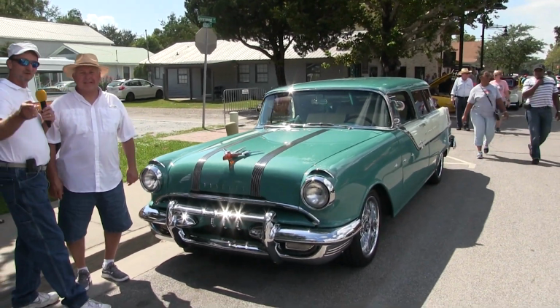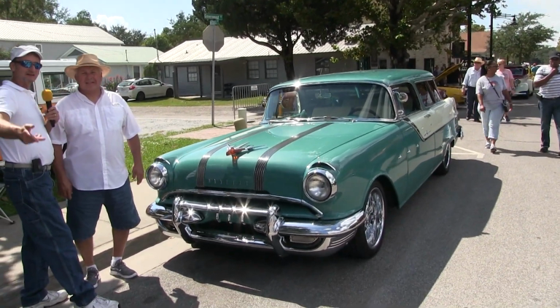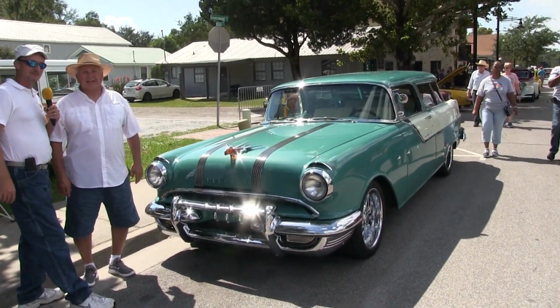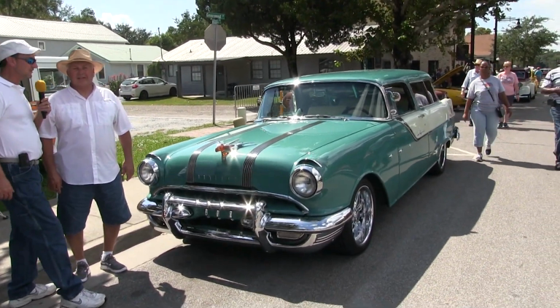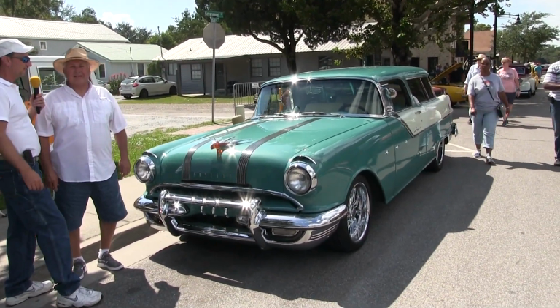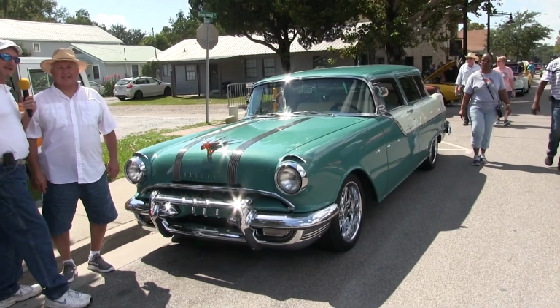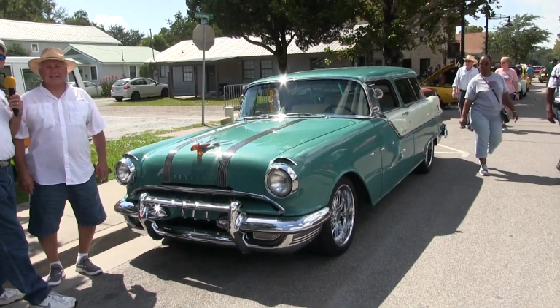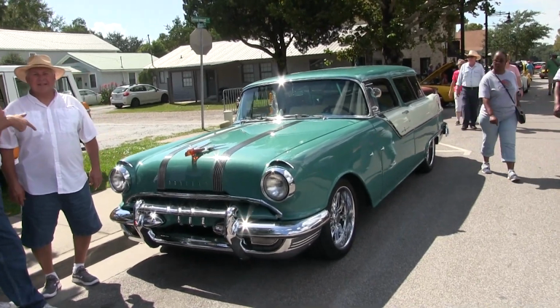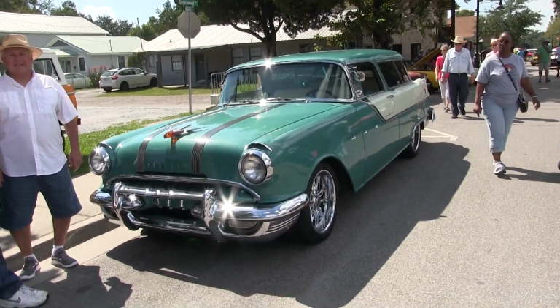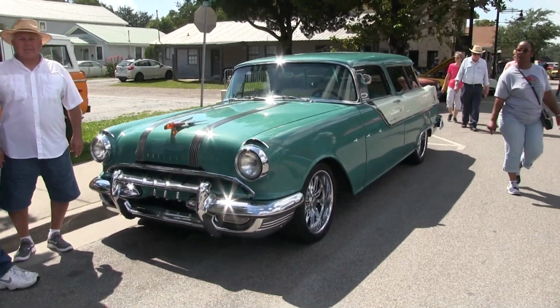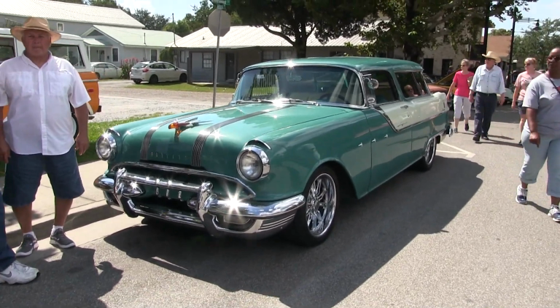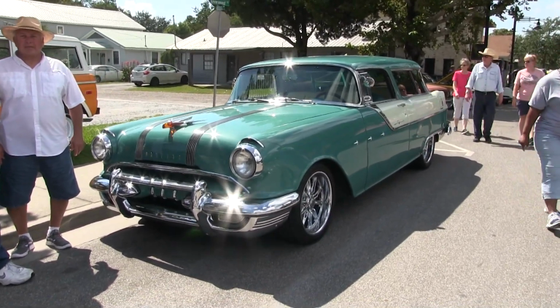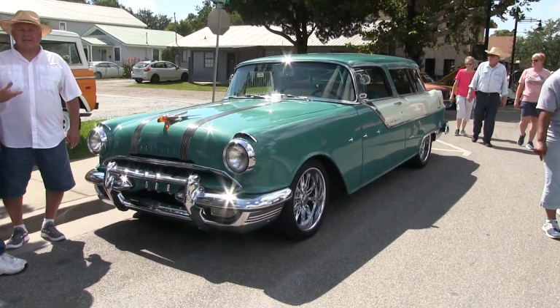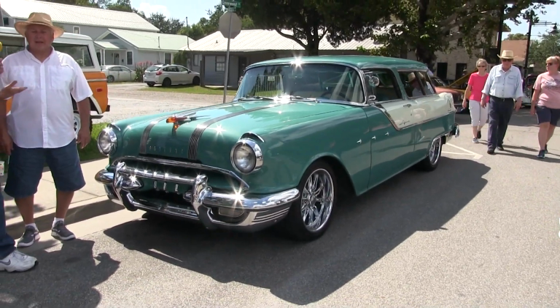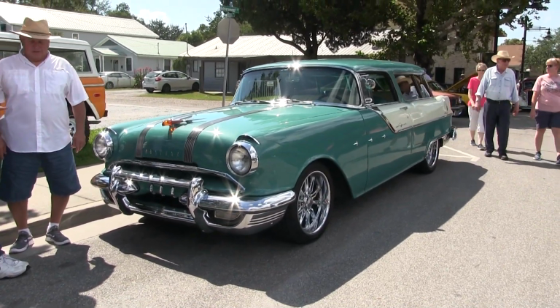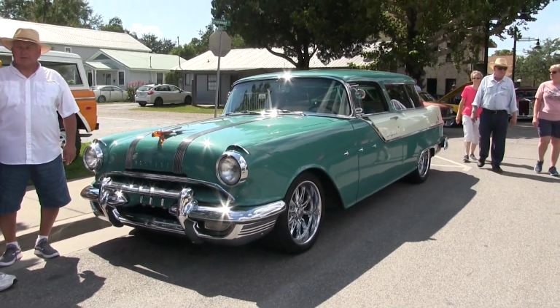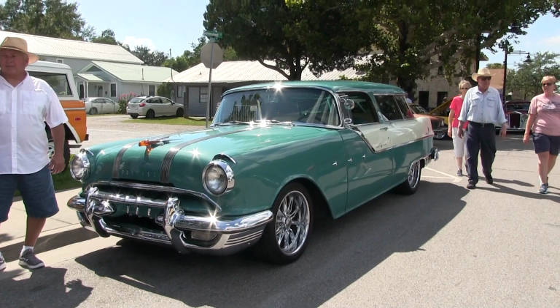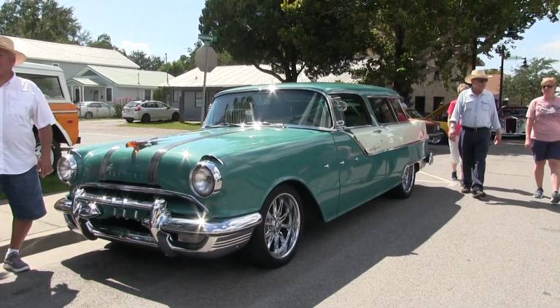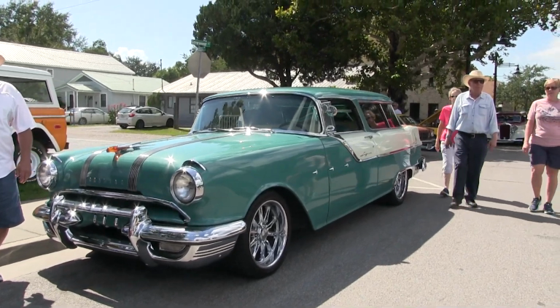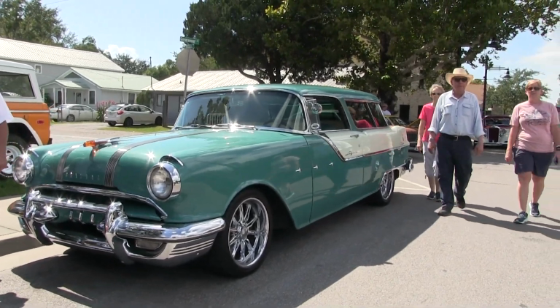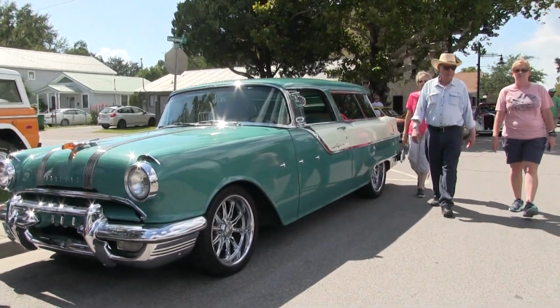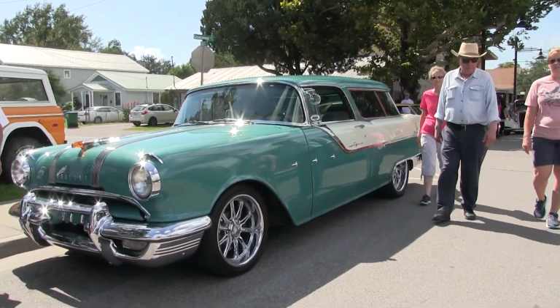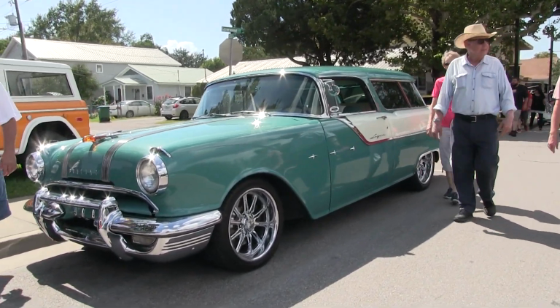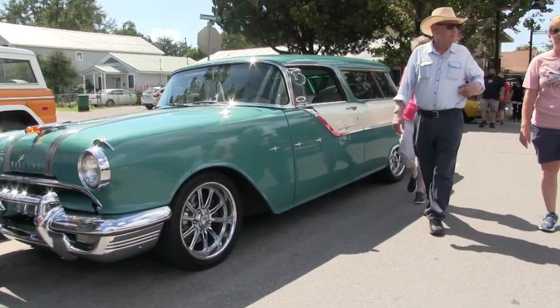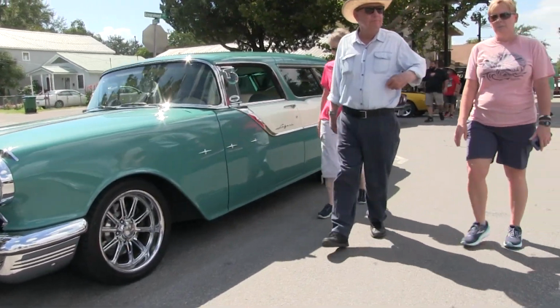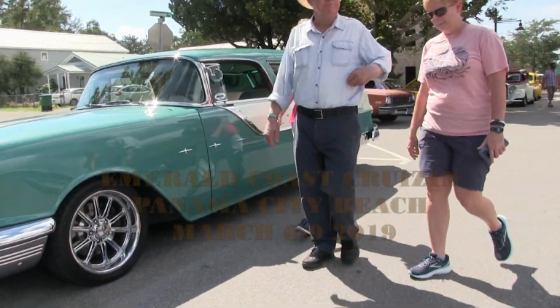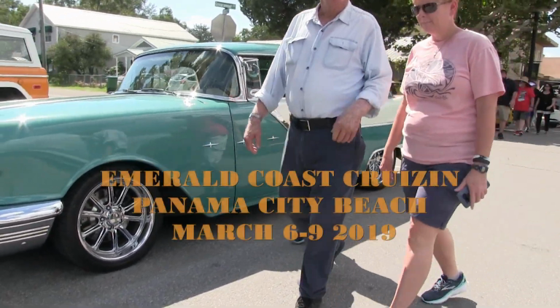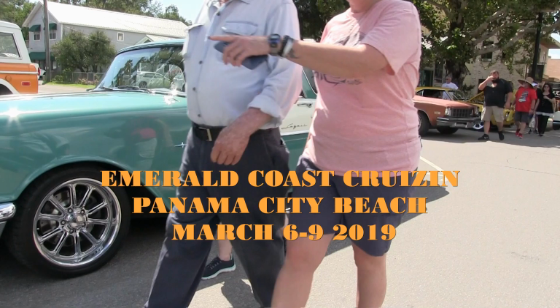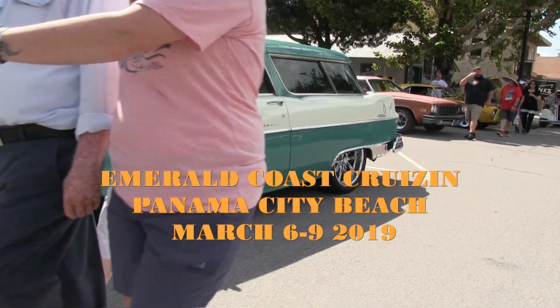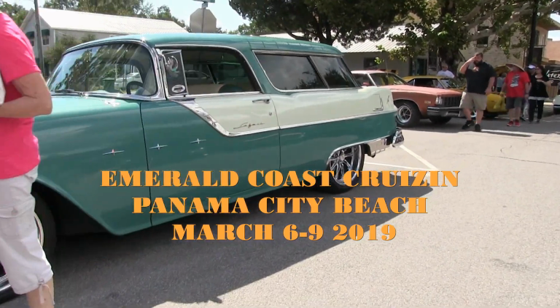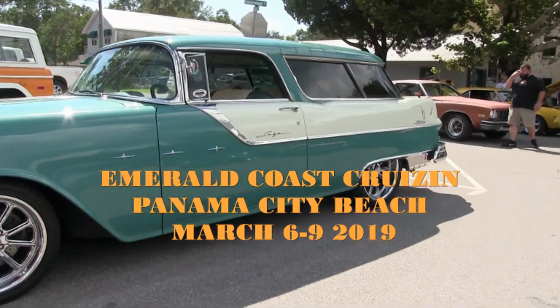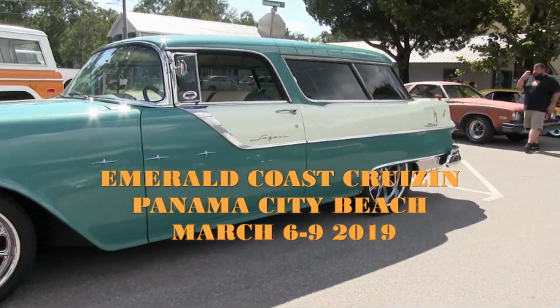Hey, if you look back at the previous episodes of Hot Rod Madness, you'll find this wagon — the story on it — at the Emerald Coast Cruise Inn. Was it about three years ago? Yes sir. About three years ago we were there checking out some cool rides, and we're going to be there again this year.